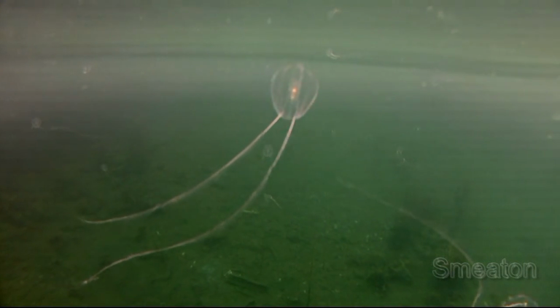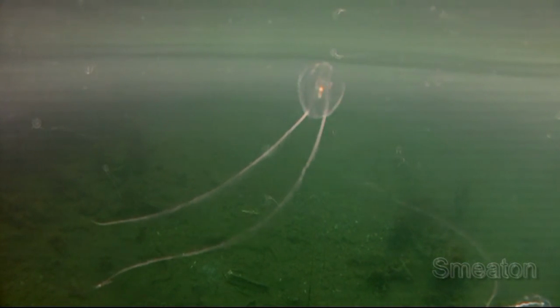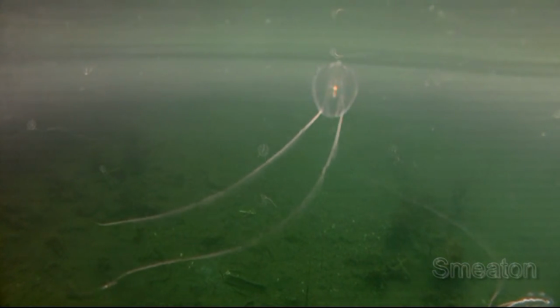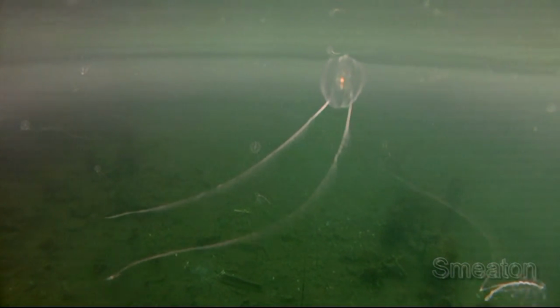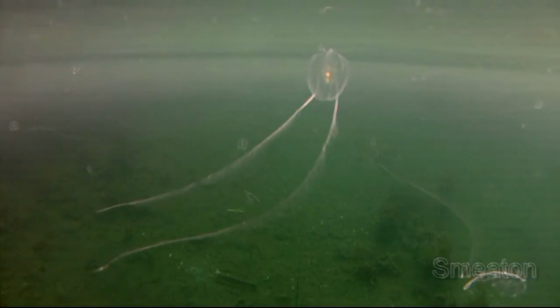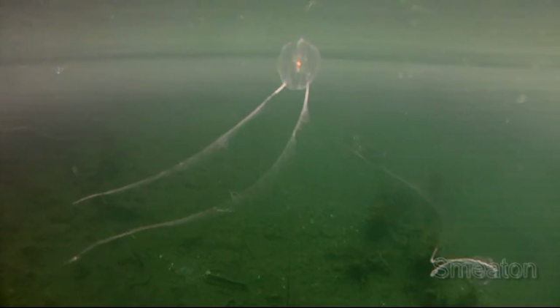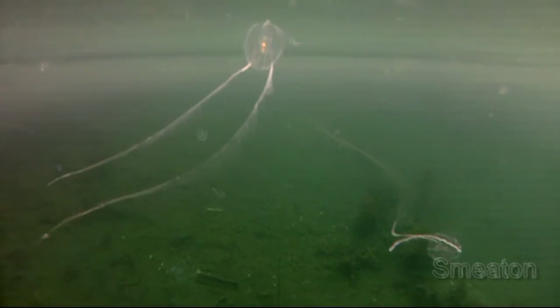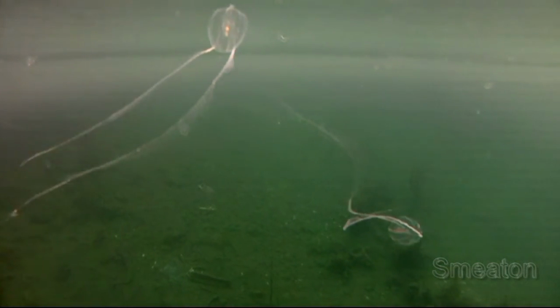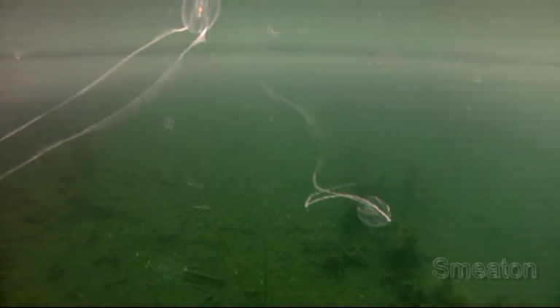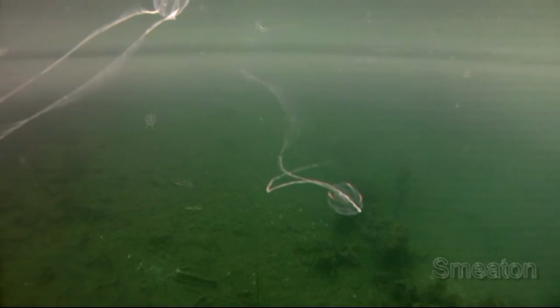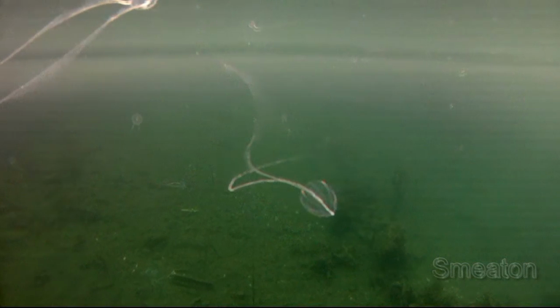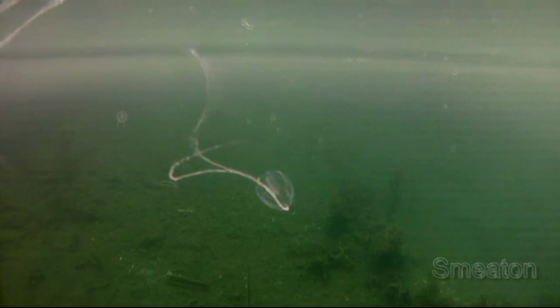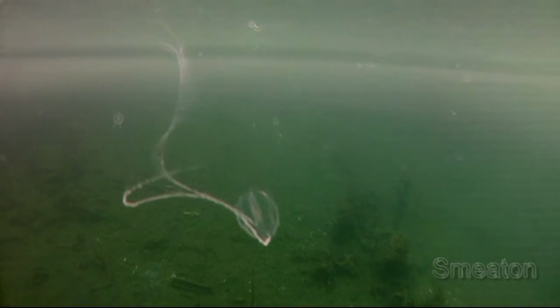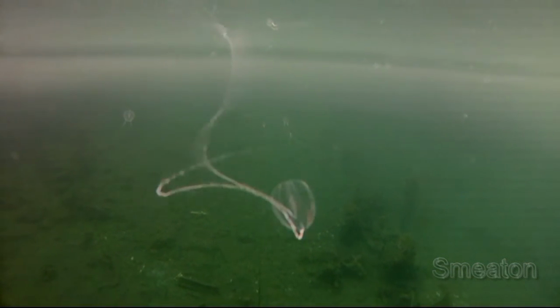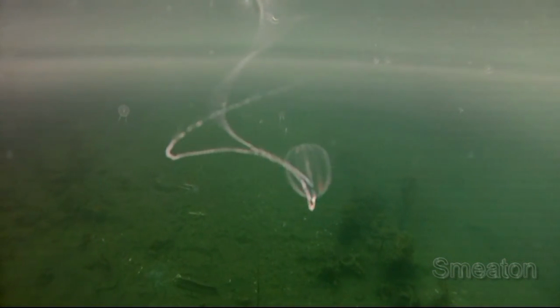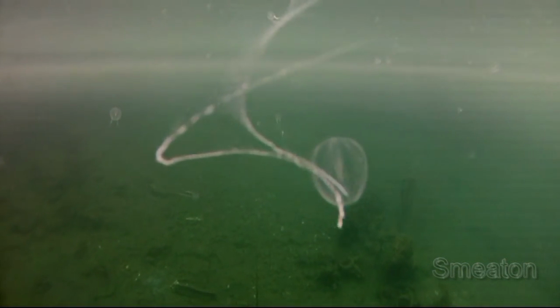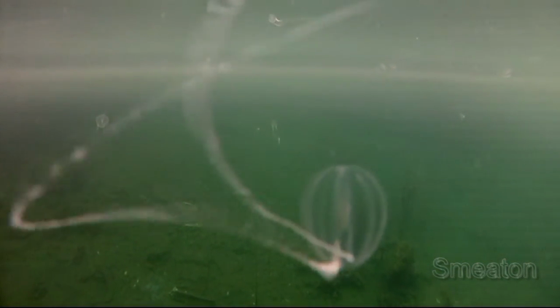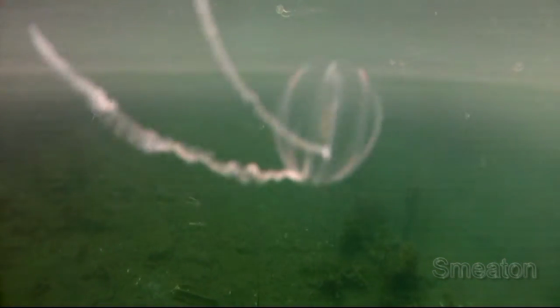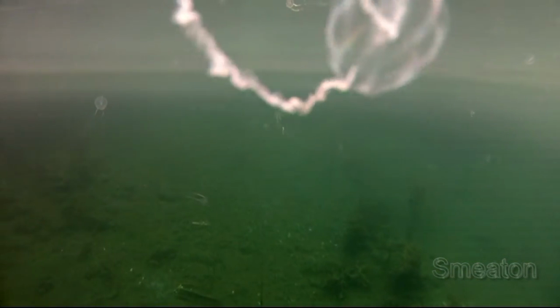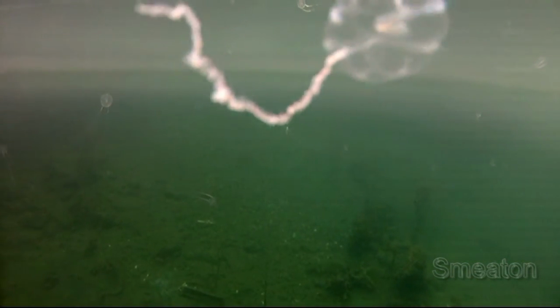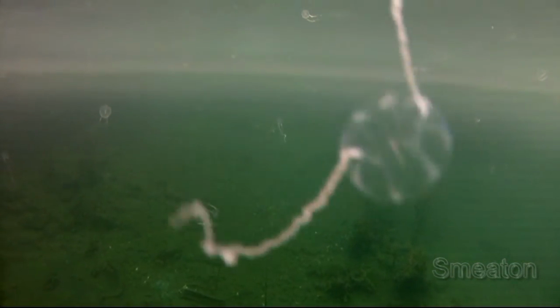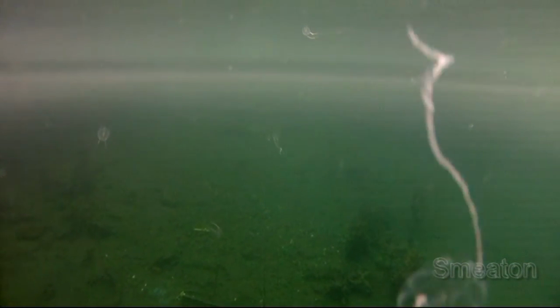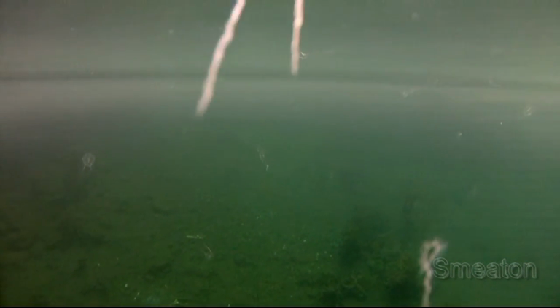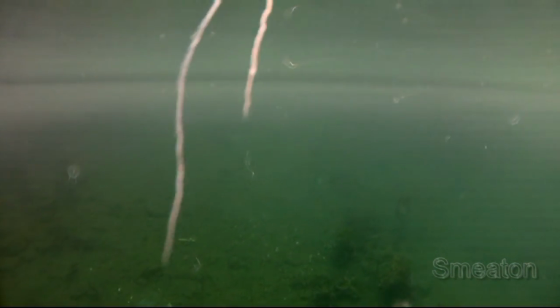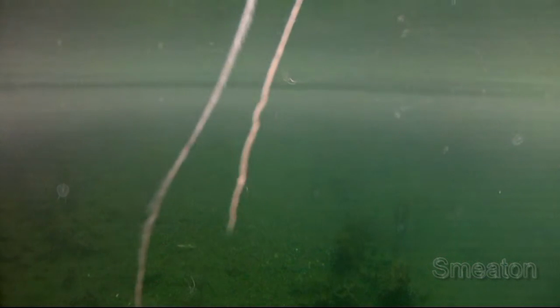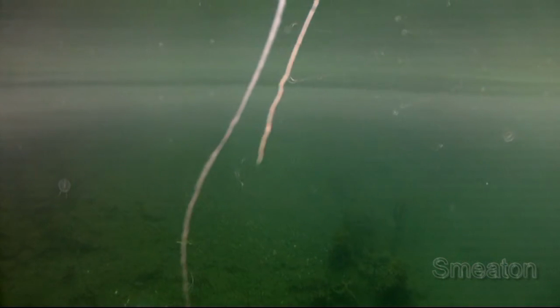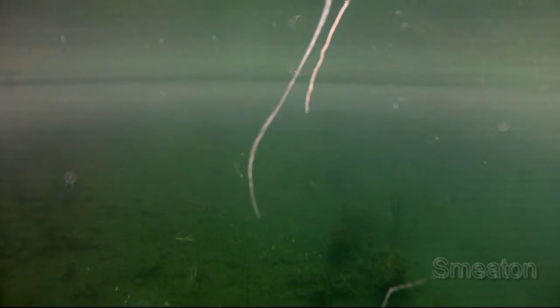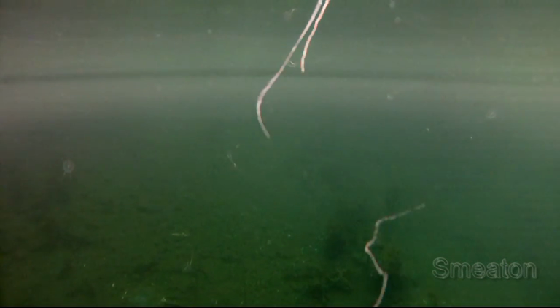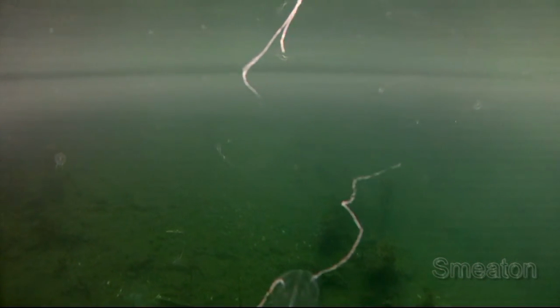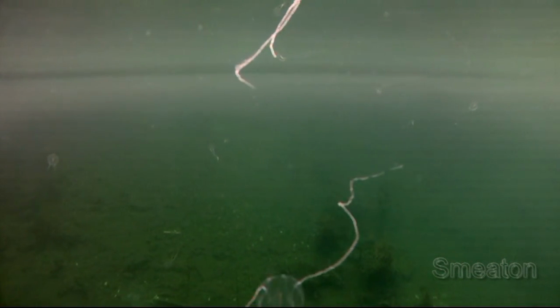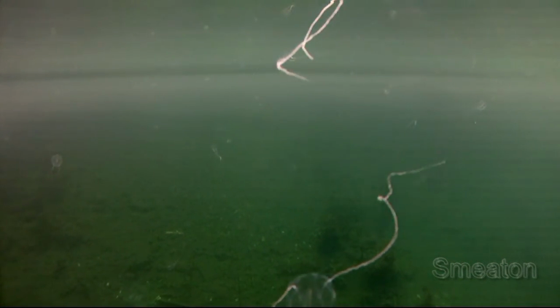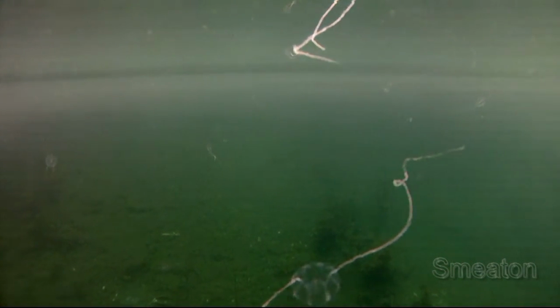Comb jellies are considered plankton because the ocean currents move them over long distances. But the comb jelly can, as seen here, move up and down and even rotate in circles with the help of the cilia within their combs.